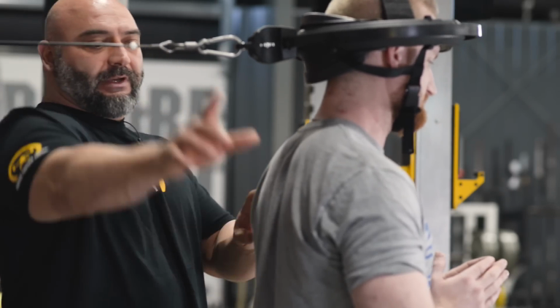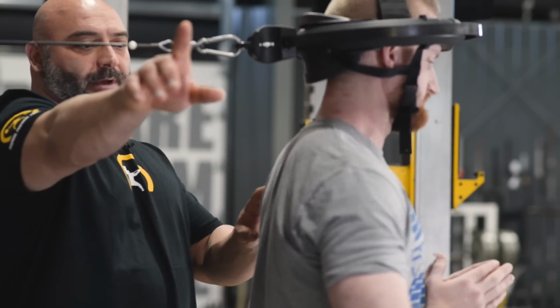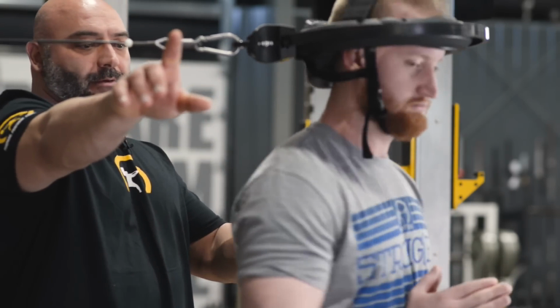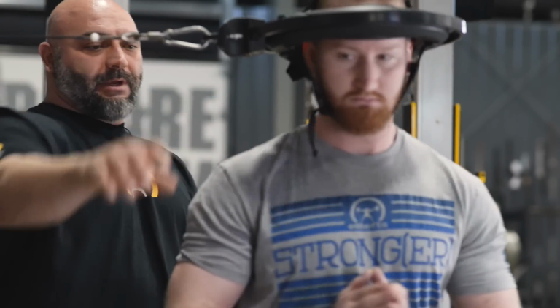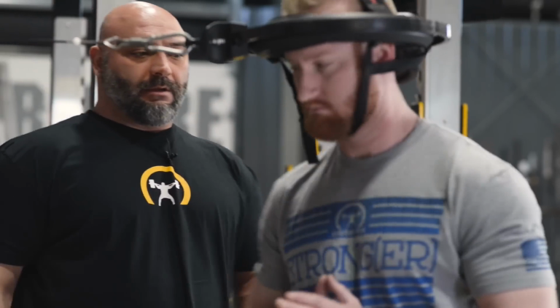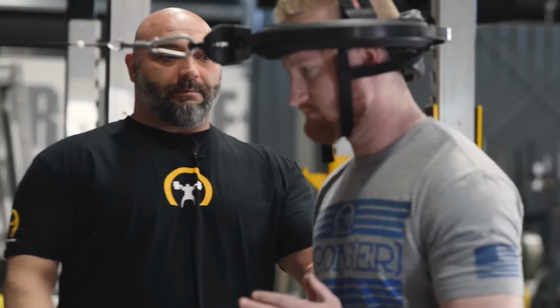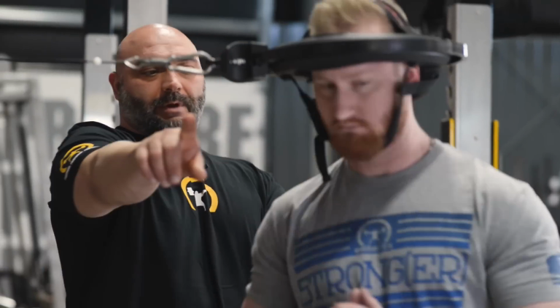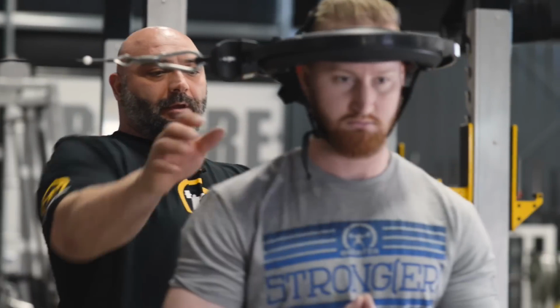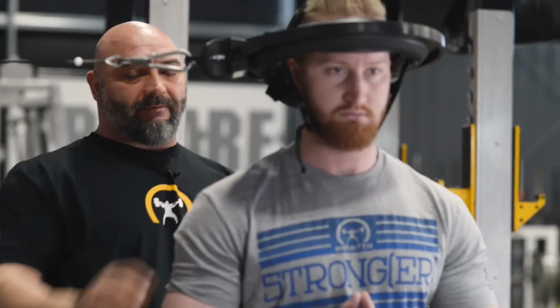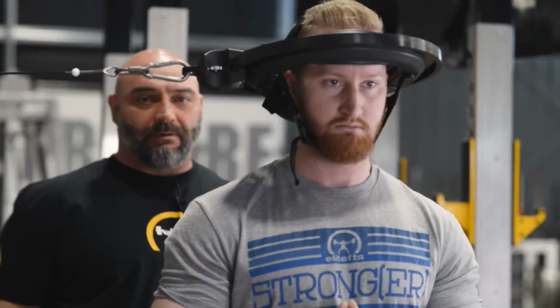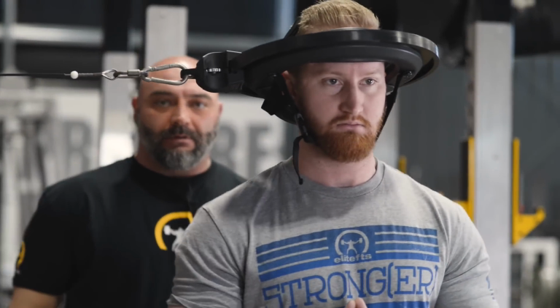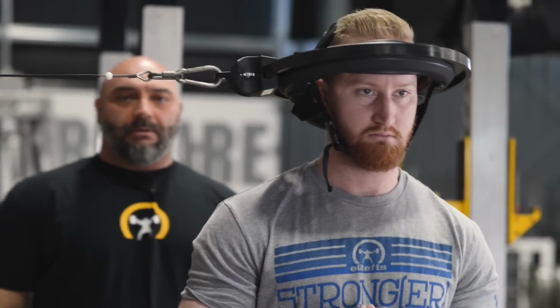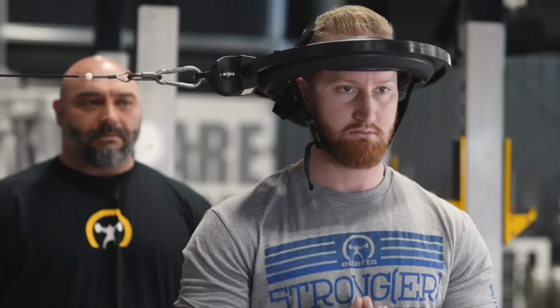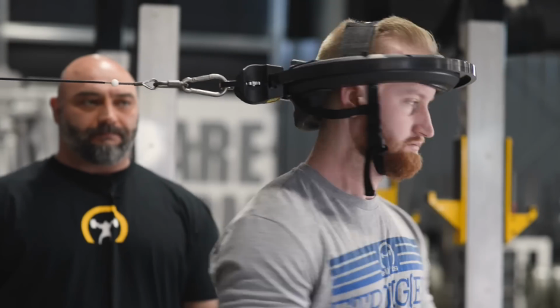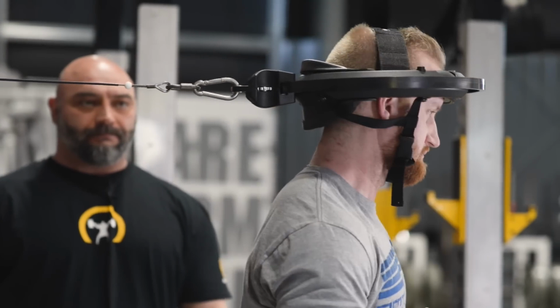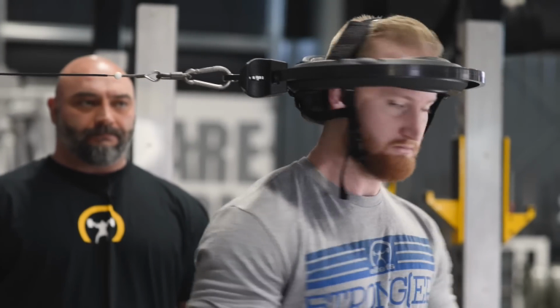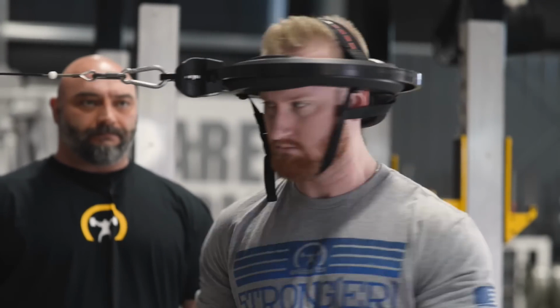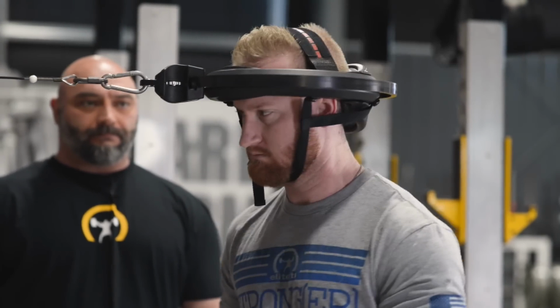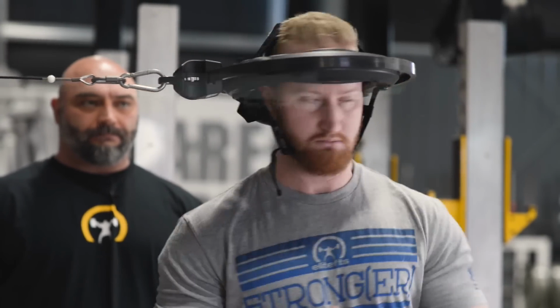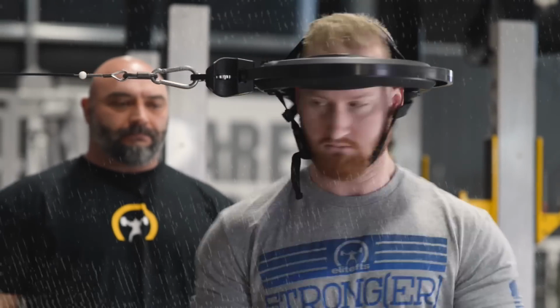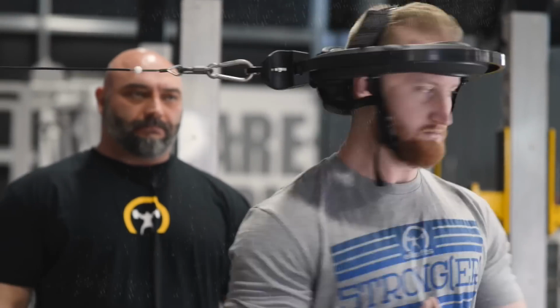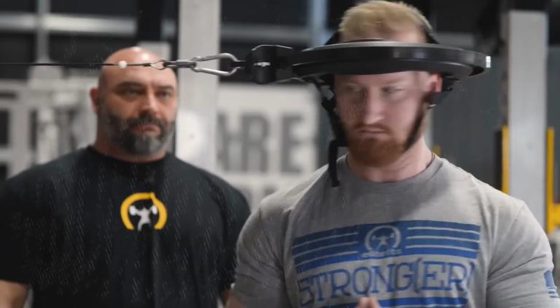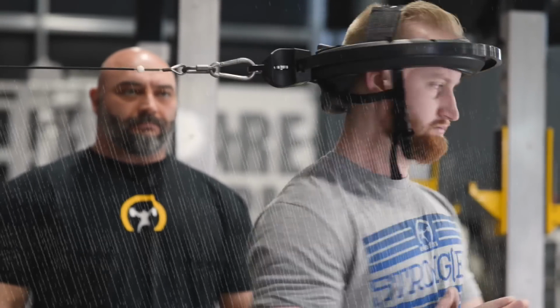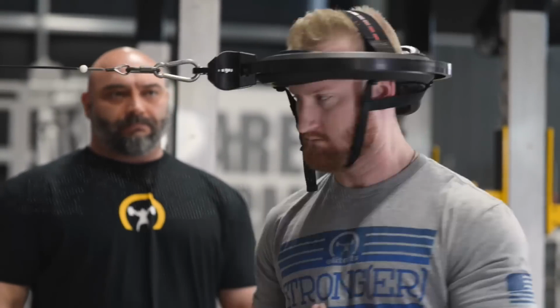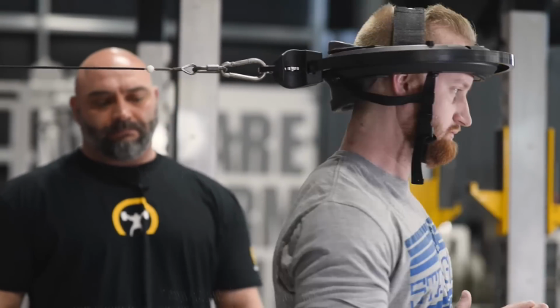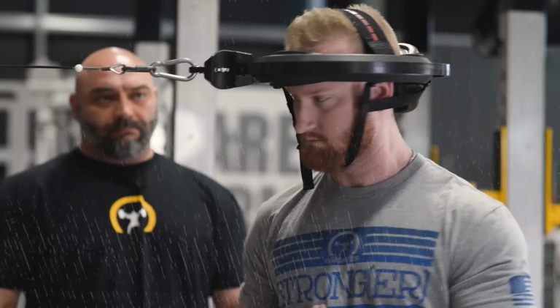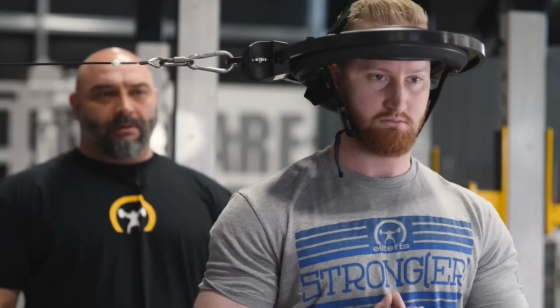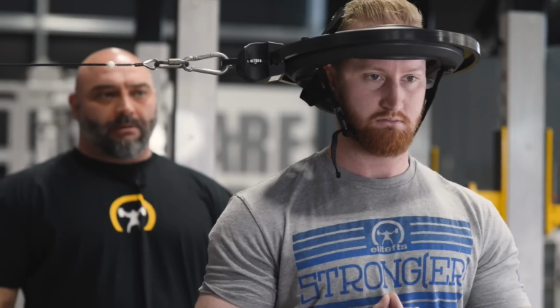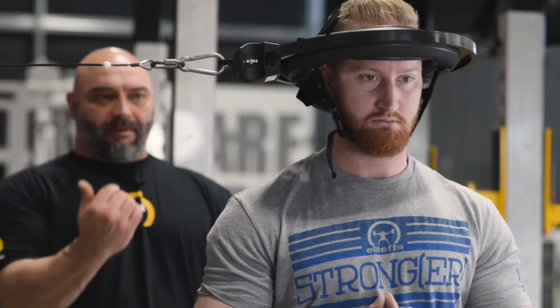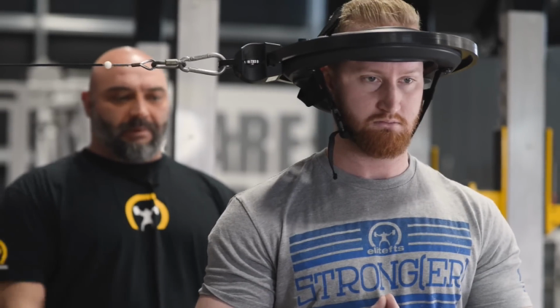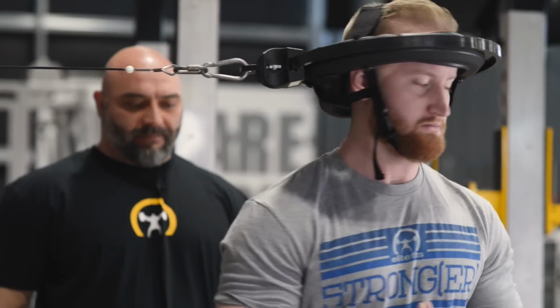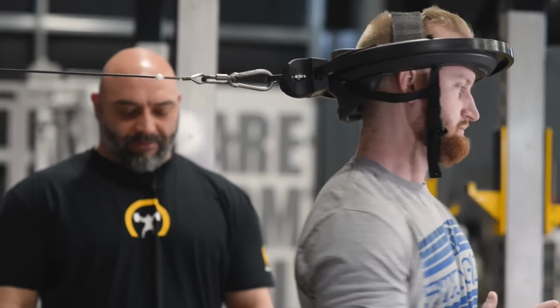Now he's going to turn away from me, facing the other direction — five reps there. Then face away from me, lateral — five reps. And then face me — five reps. So we hit all four directions.